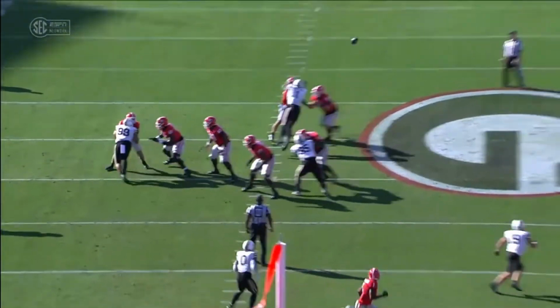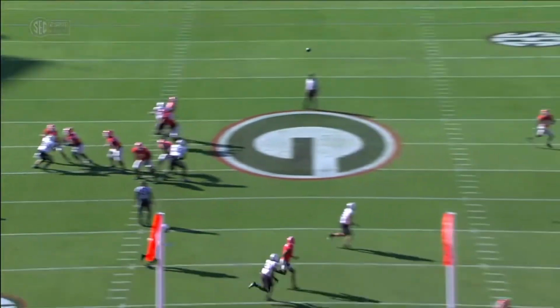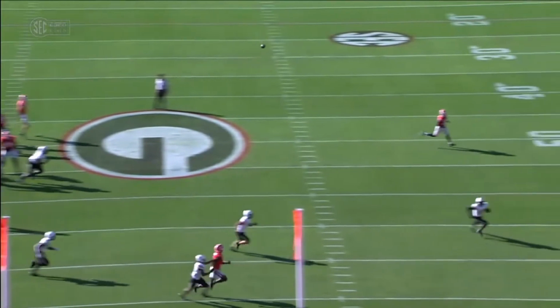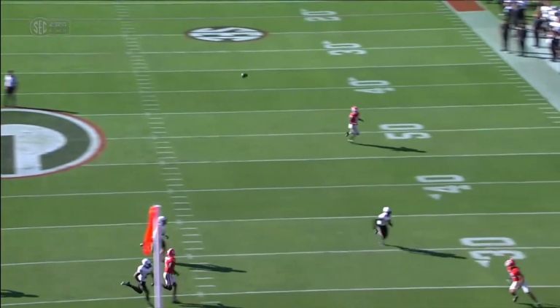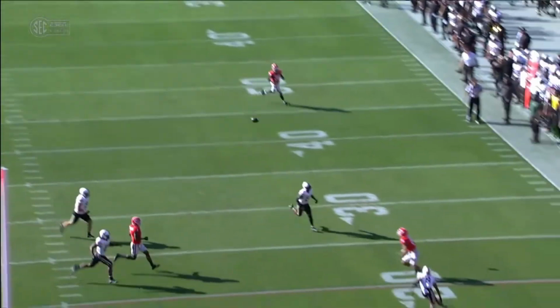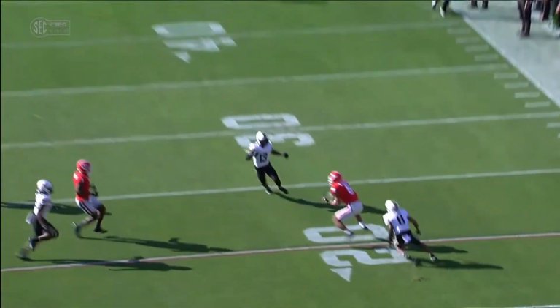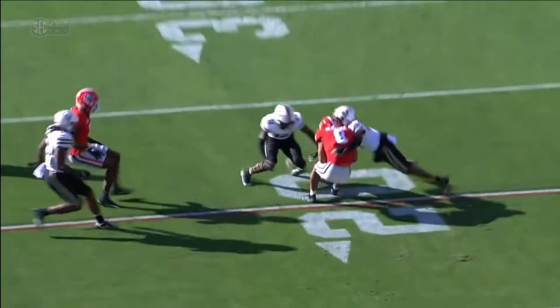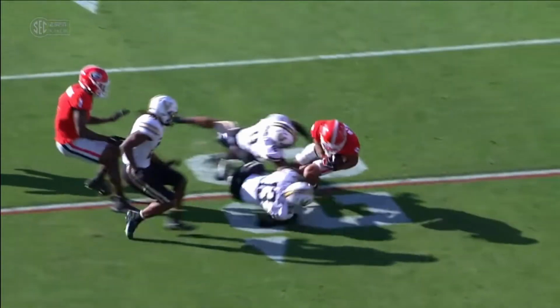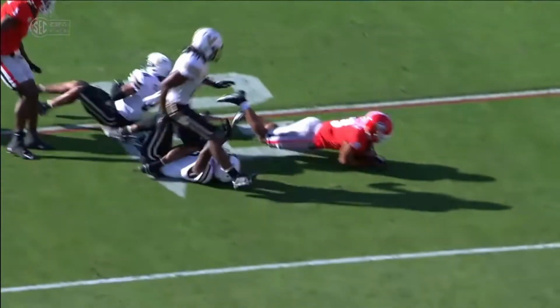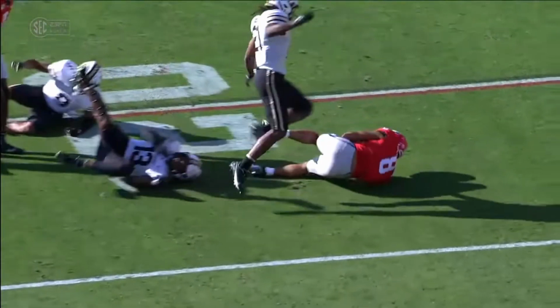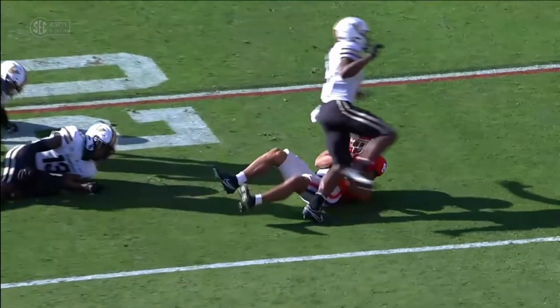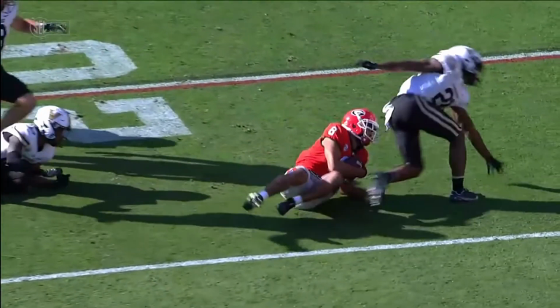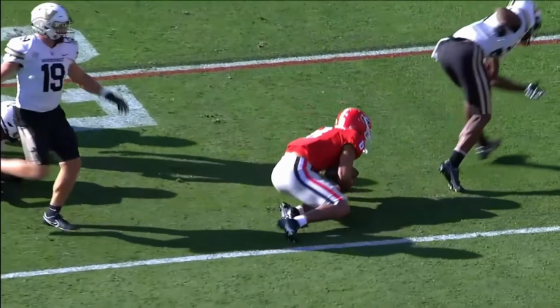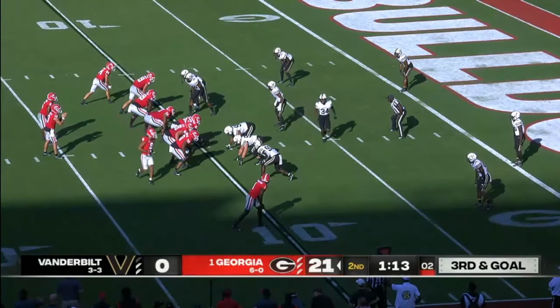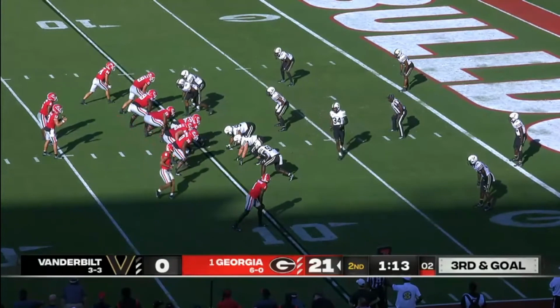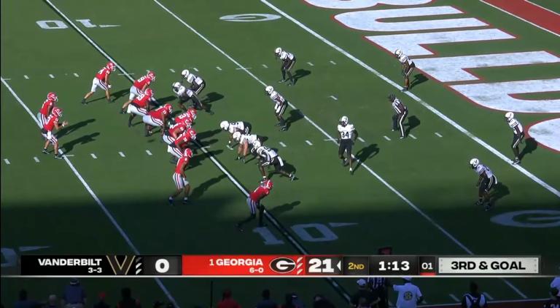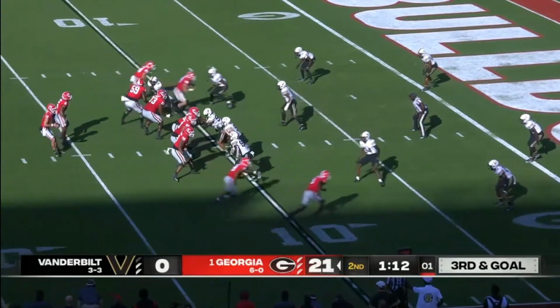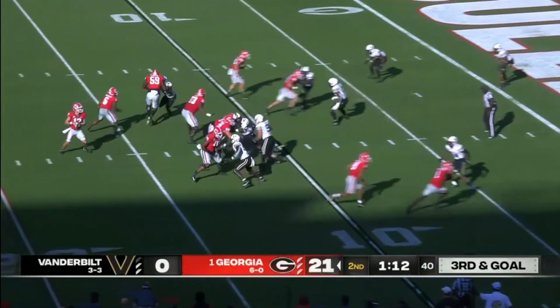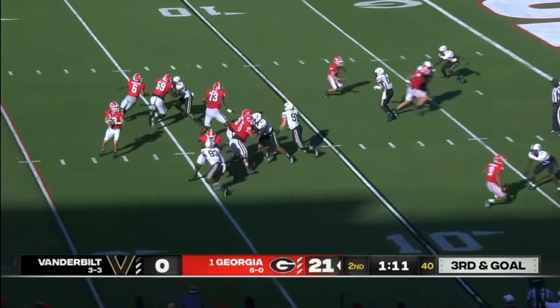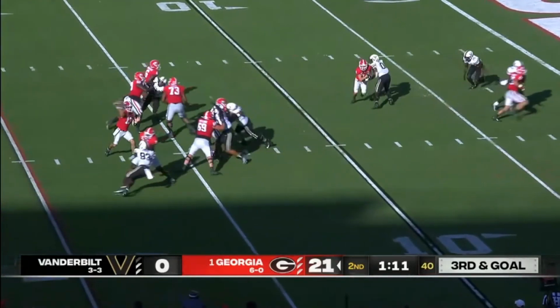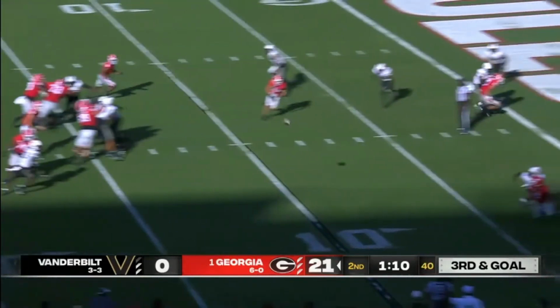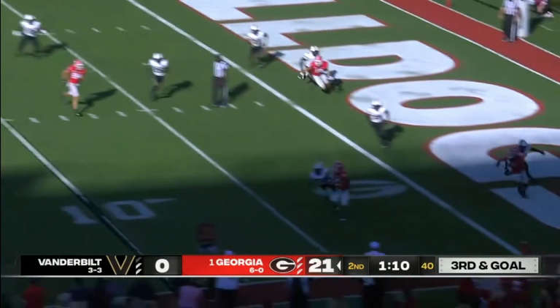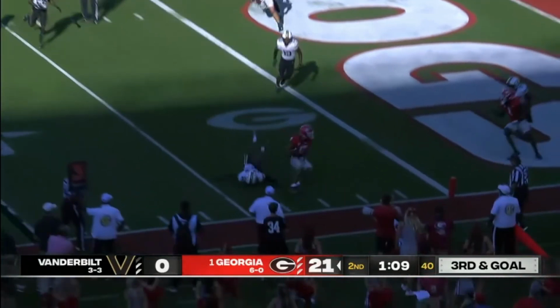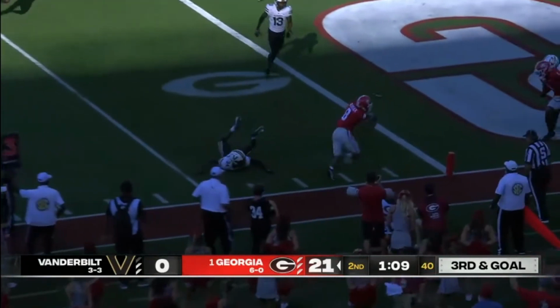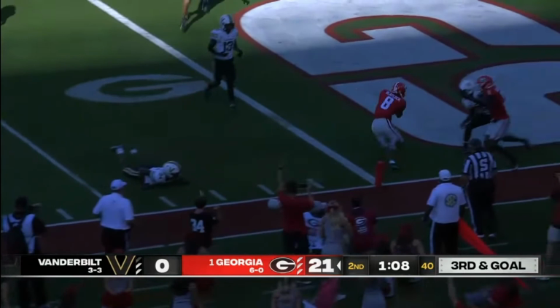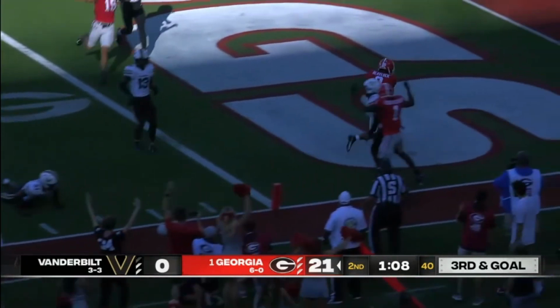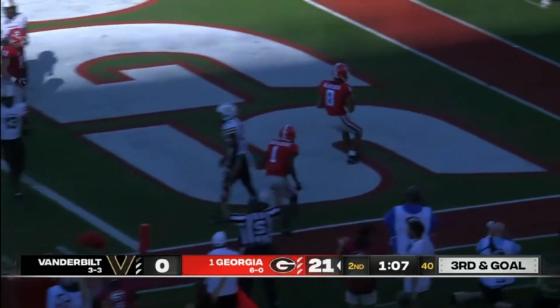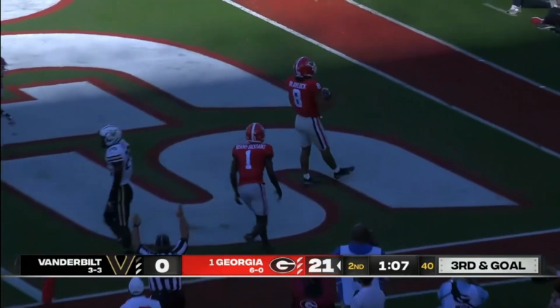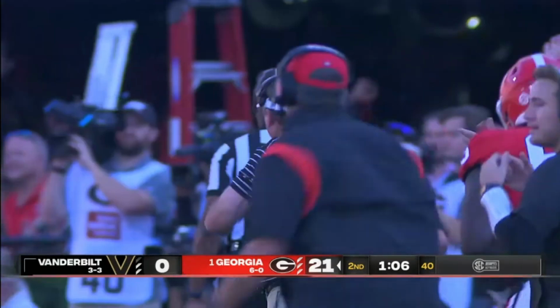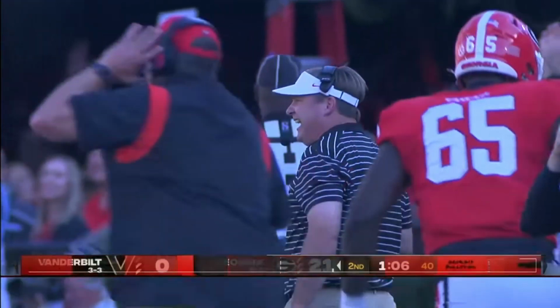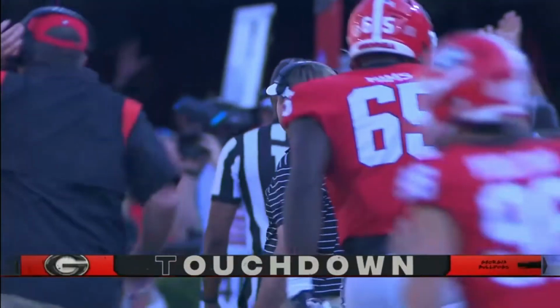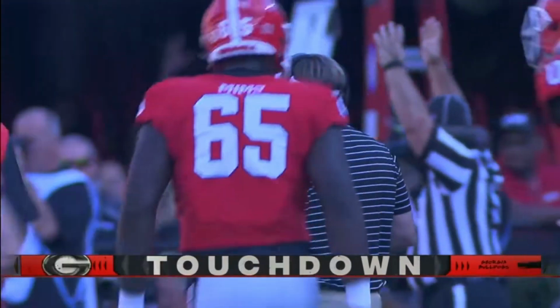And it's caught inside the 20 by Dominic. They run heavy play action, and Georgia is lucky they don't get a holding call — looked like he tugged Elijah McAllister pretty obviously. Bennett — good ball — and it's another touchdown pass, this time to Dominic Blaylock.